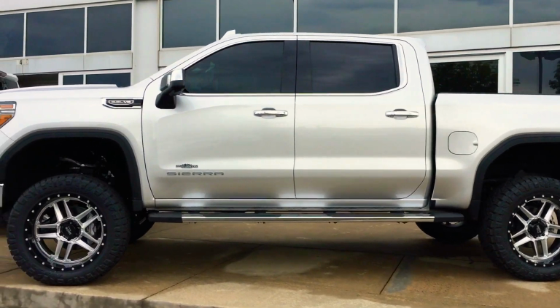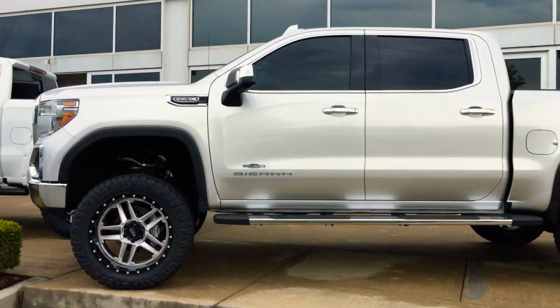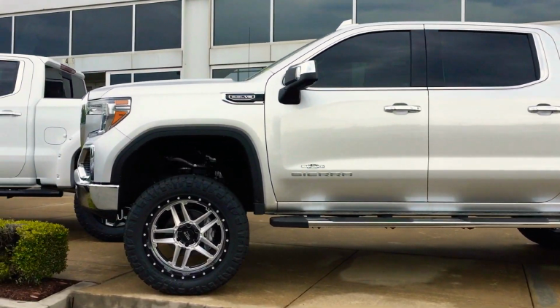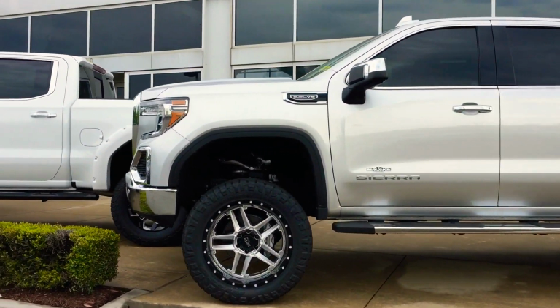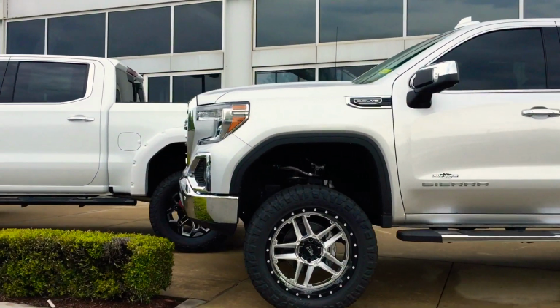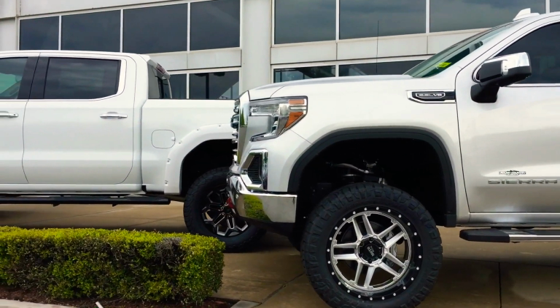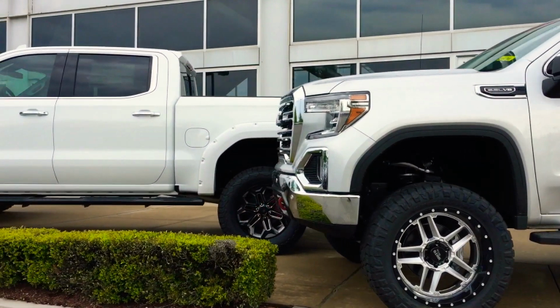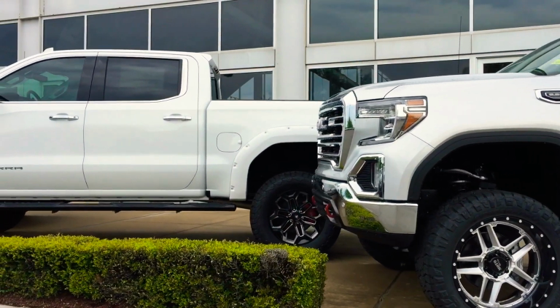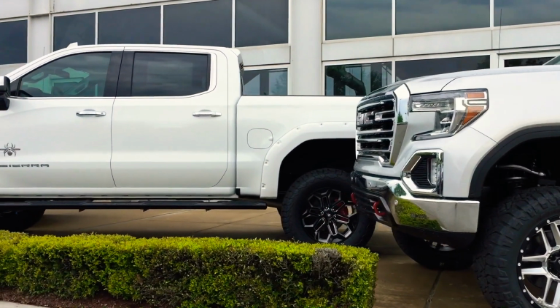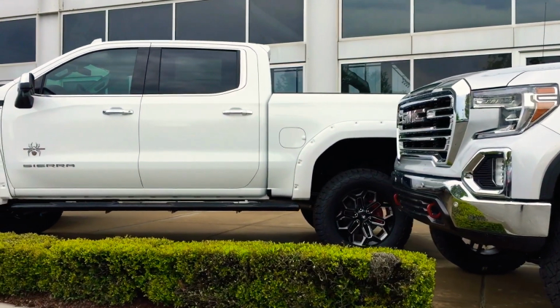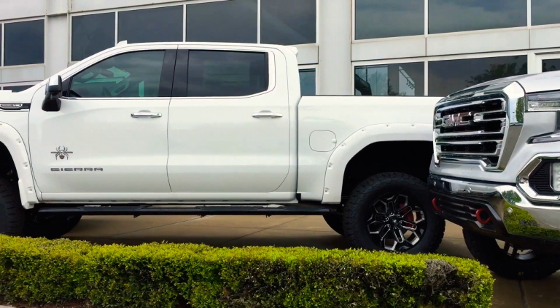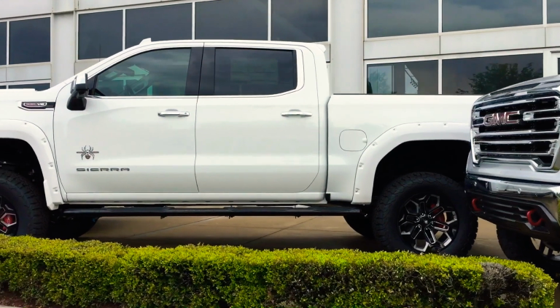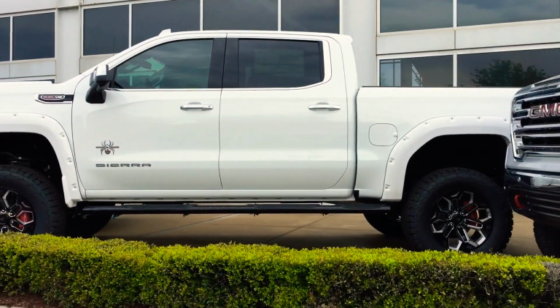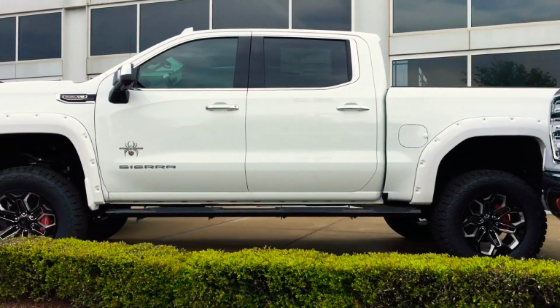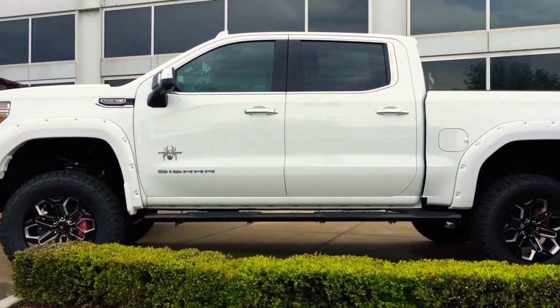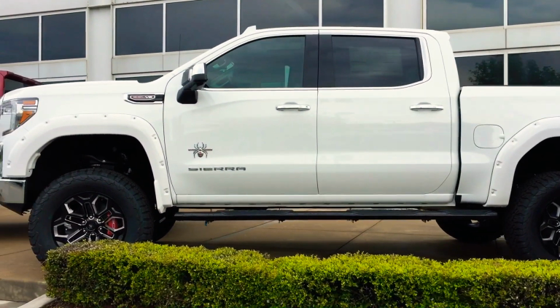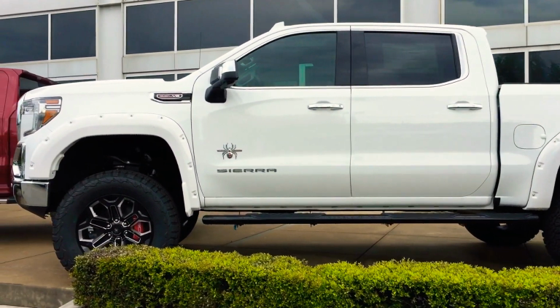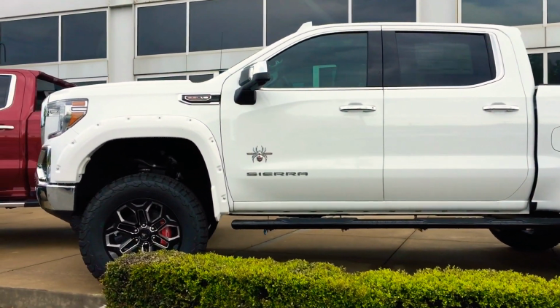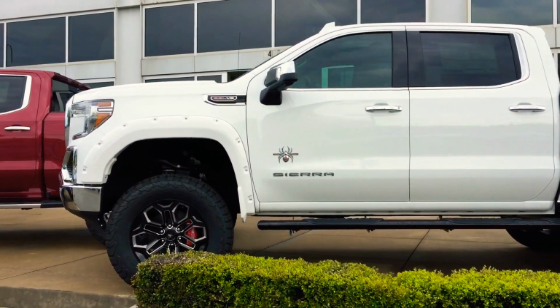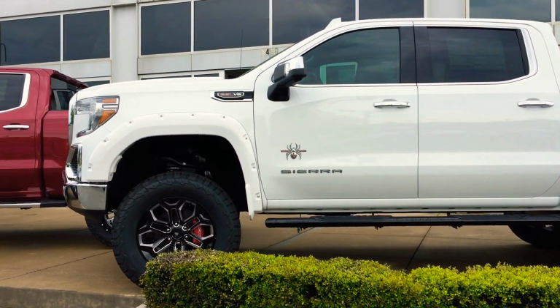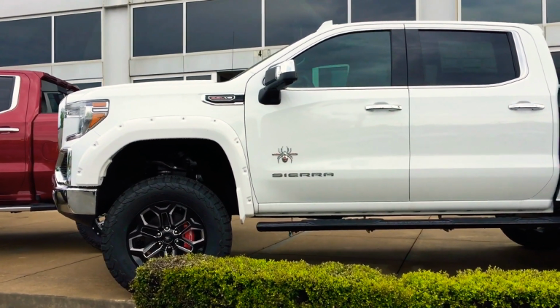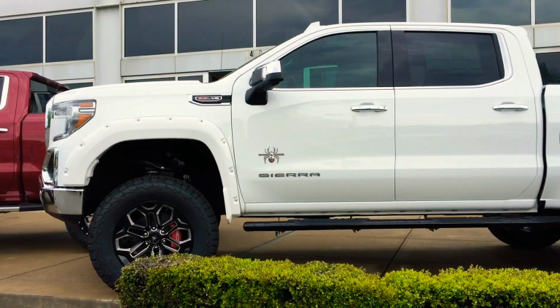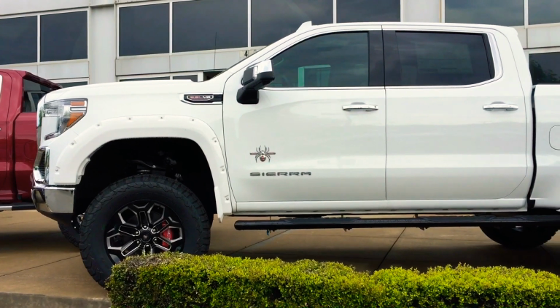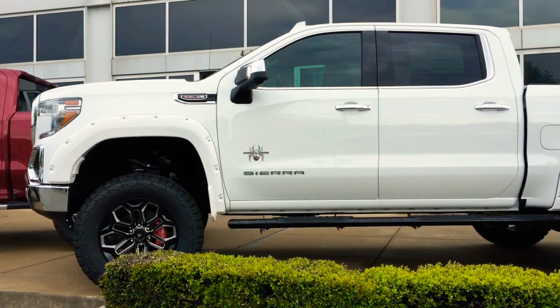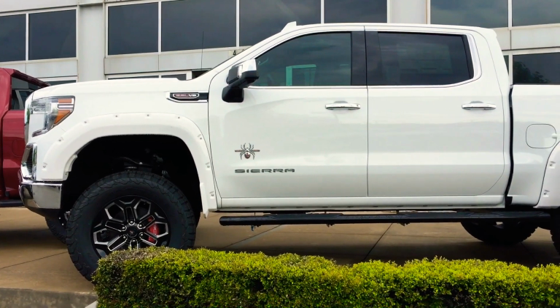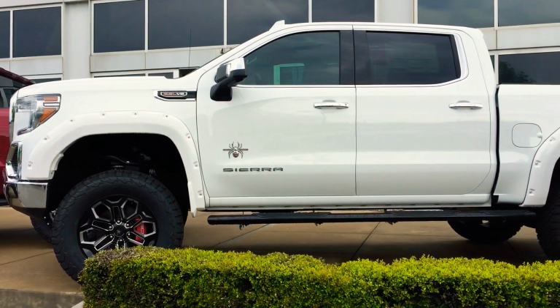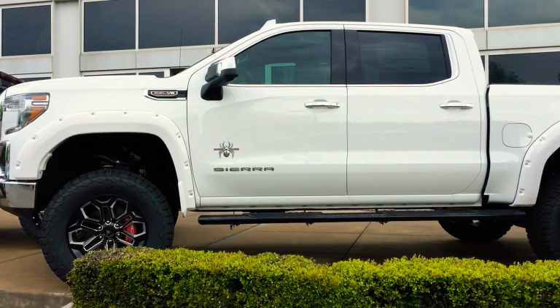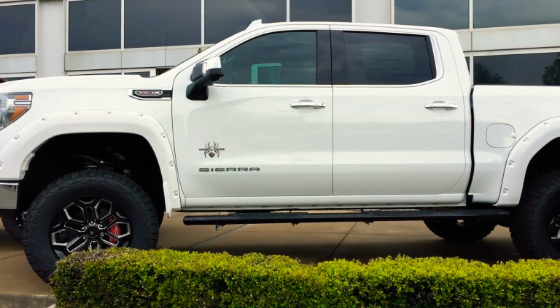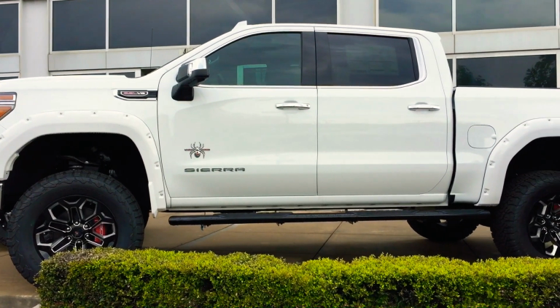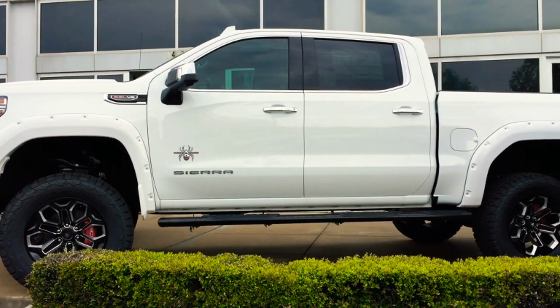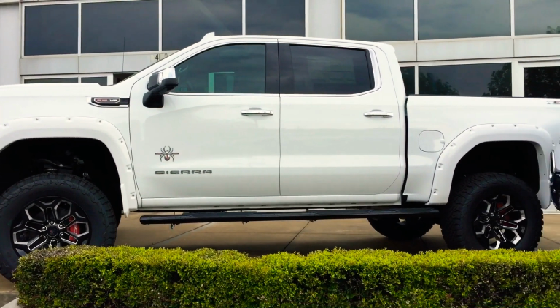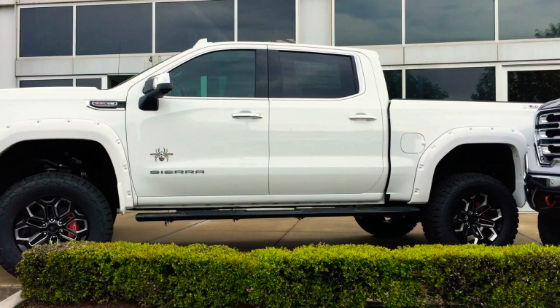Next we've got the 2019 Black Widow — this thing is sick. I mean, everything — even when you open up the doors there's a hologram of a Black Widow showing. Drop some comments if you want me to do a little review on this truck.